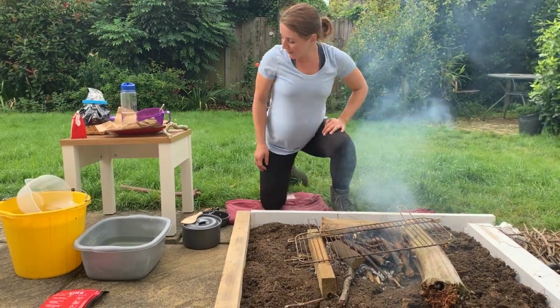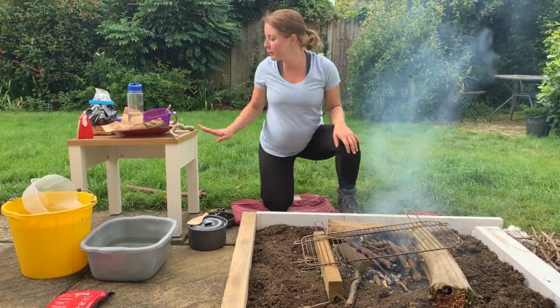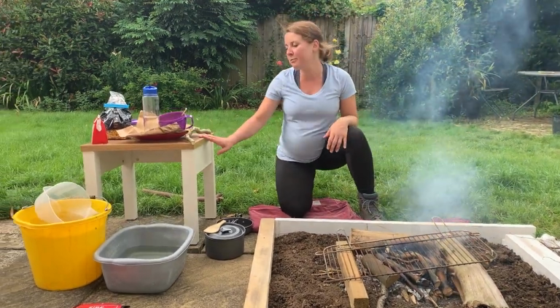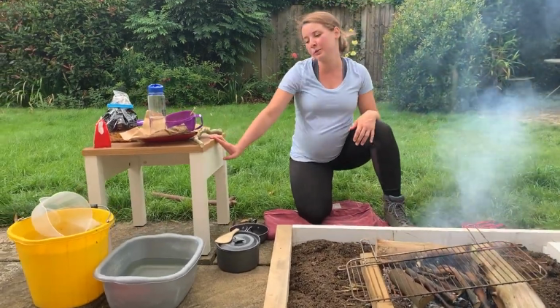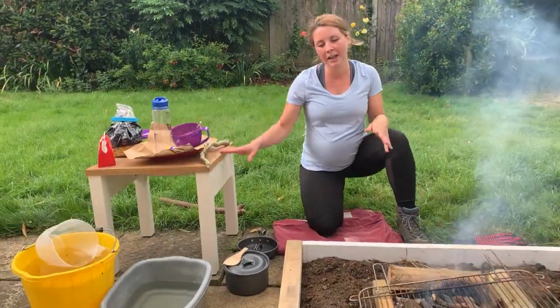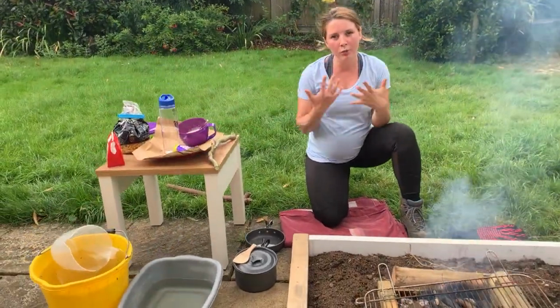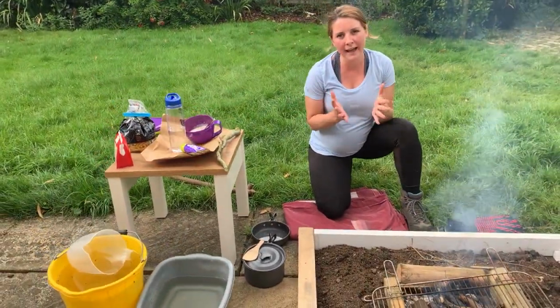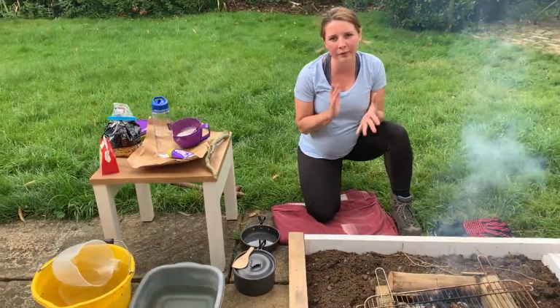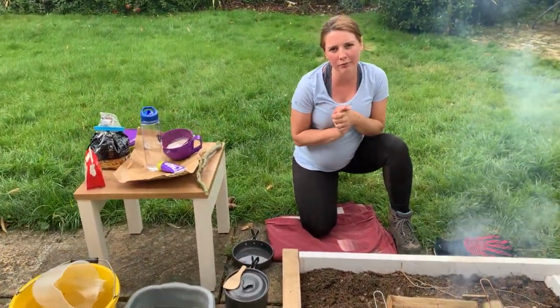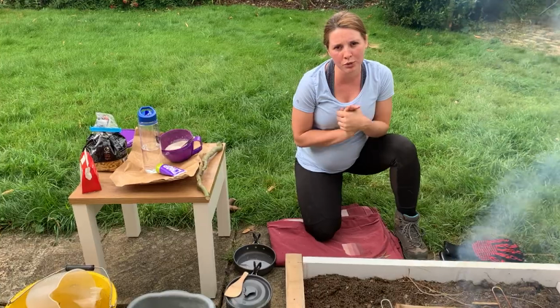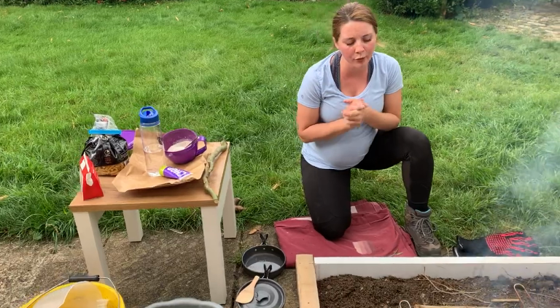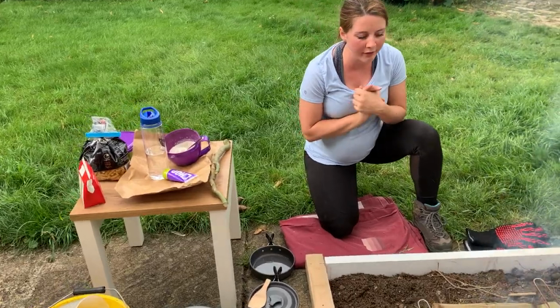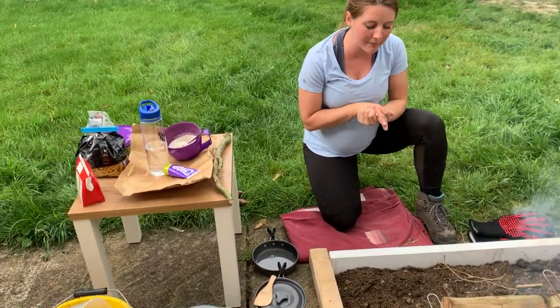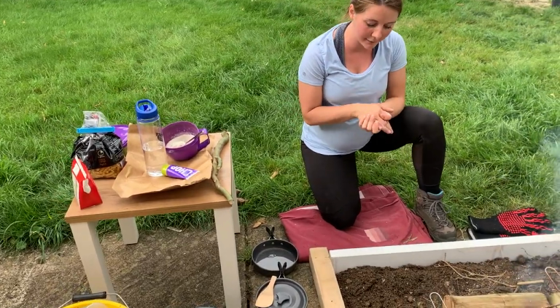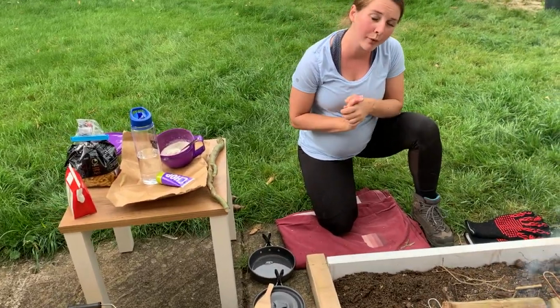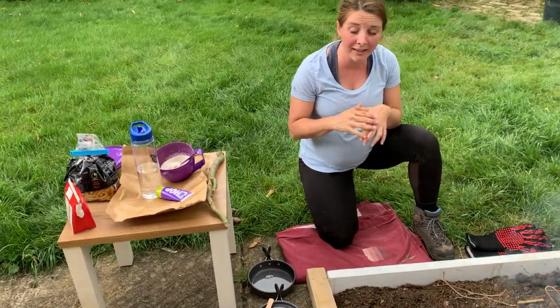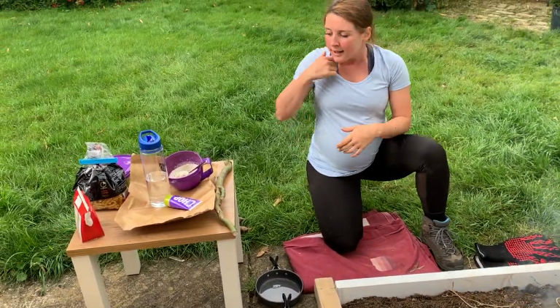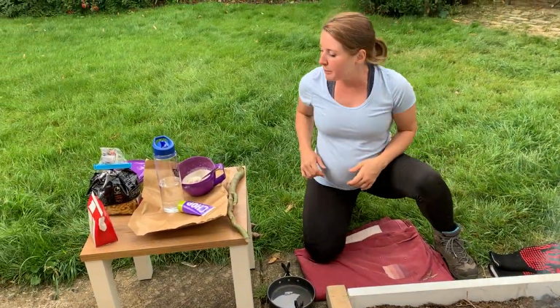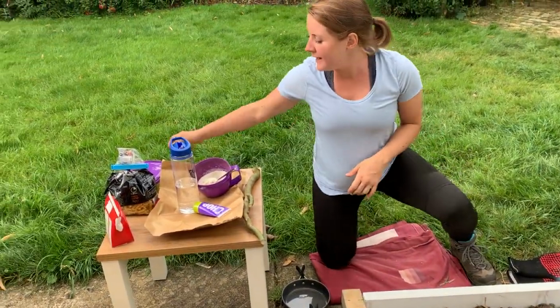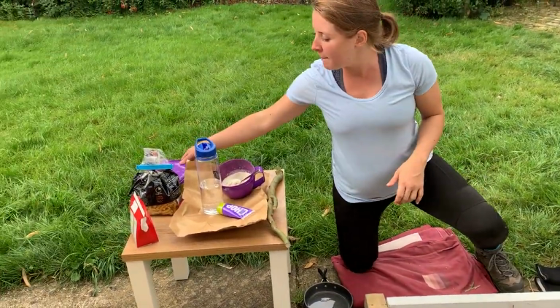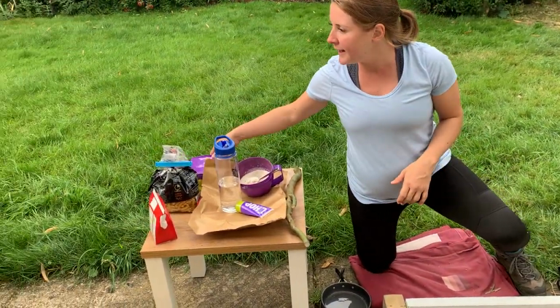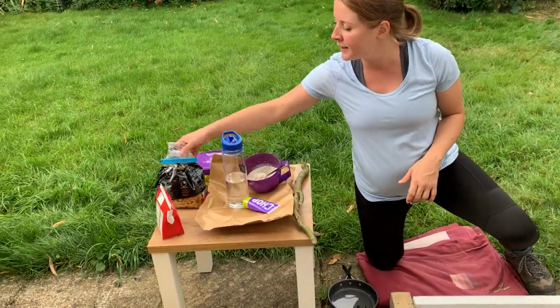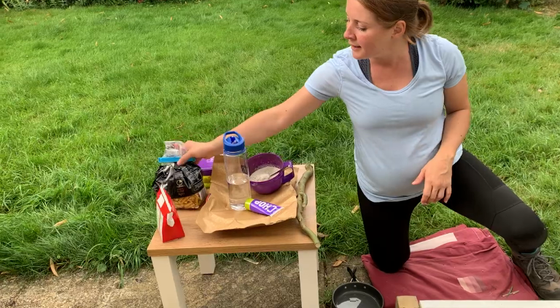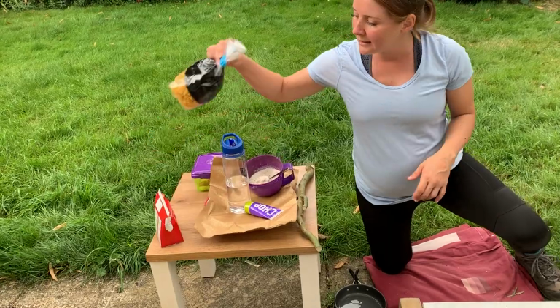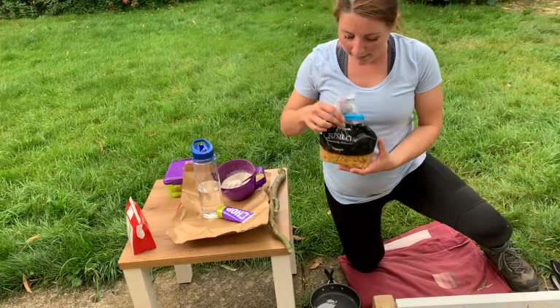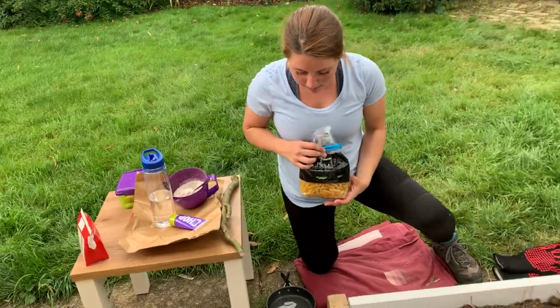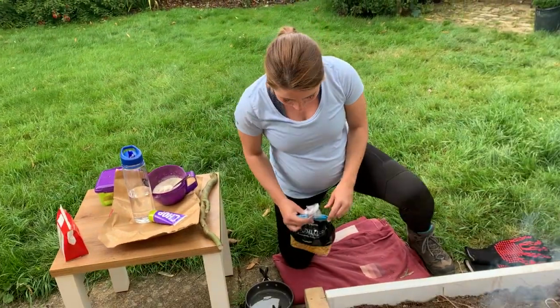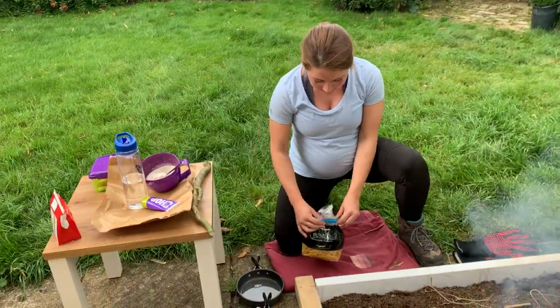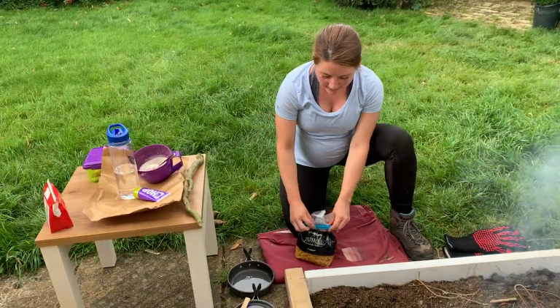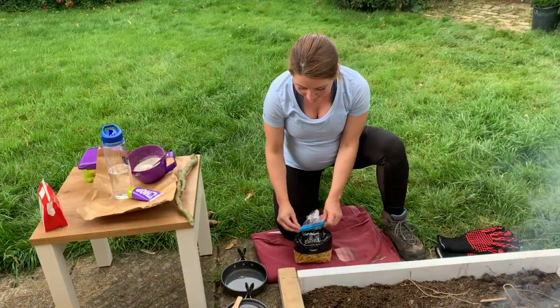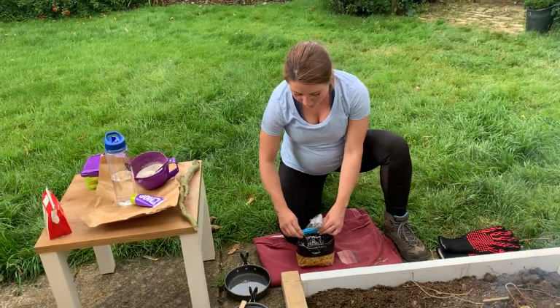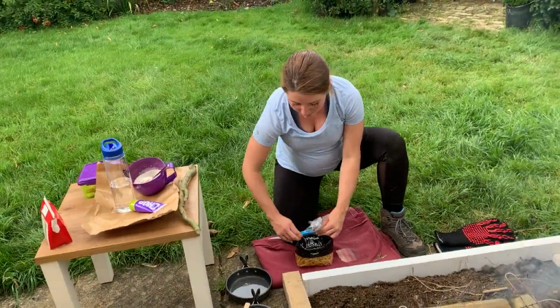So I've got my food prep table here. I've washed my hands with soap and running water and I've also used some antibacterial gel as well. I'm going to begin by putting some pasta in my pan and getting that on the boil.